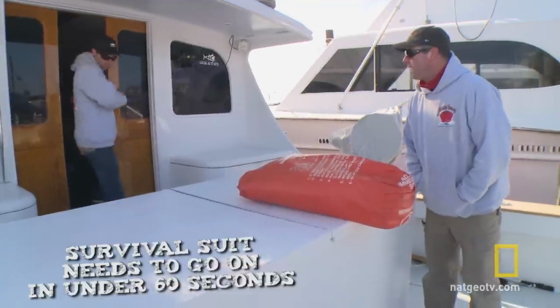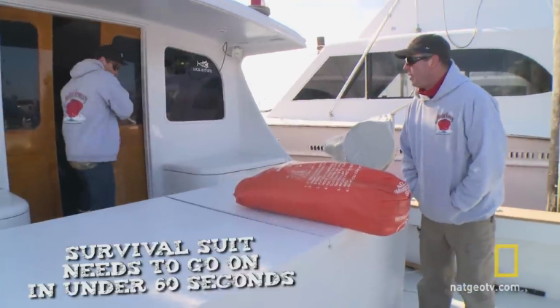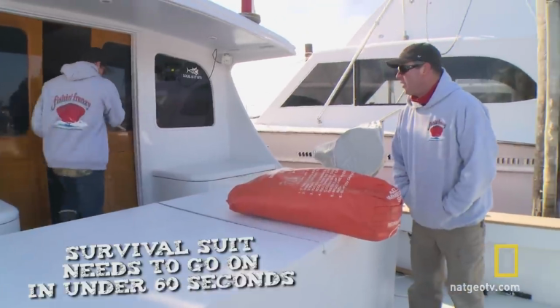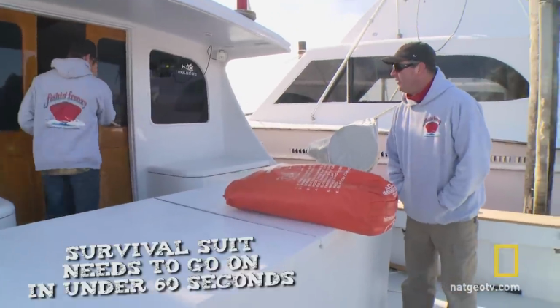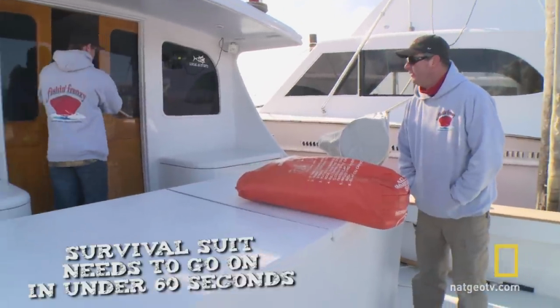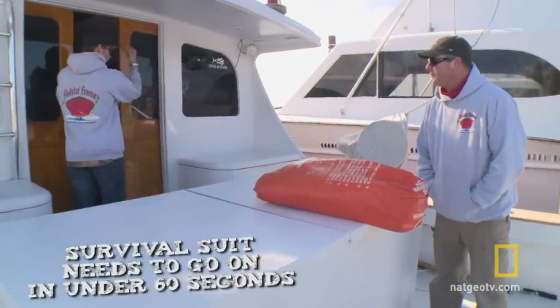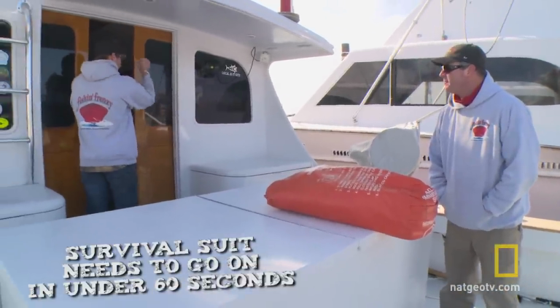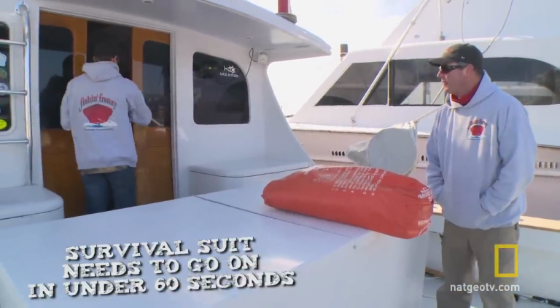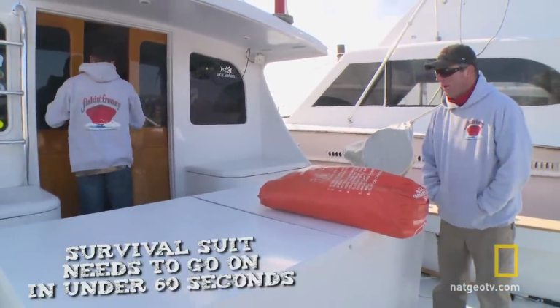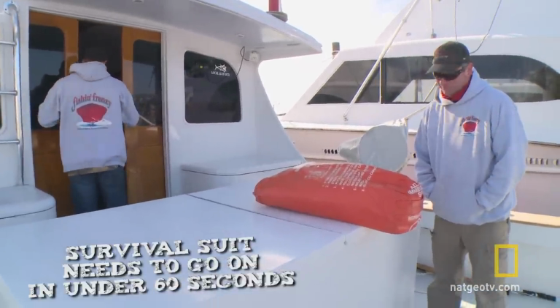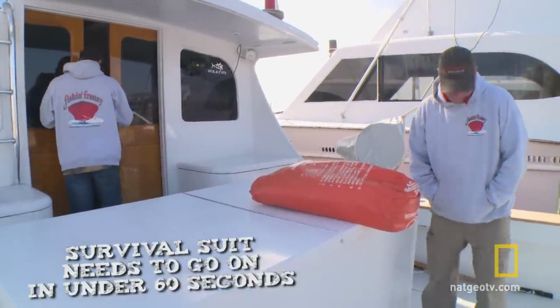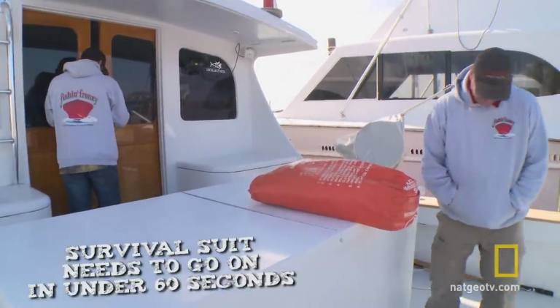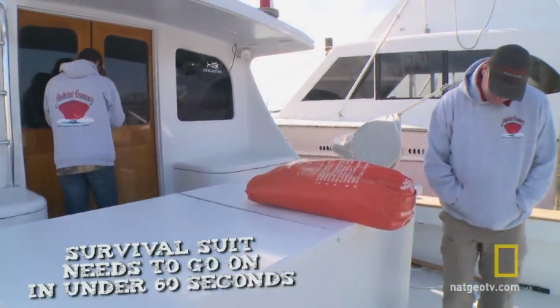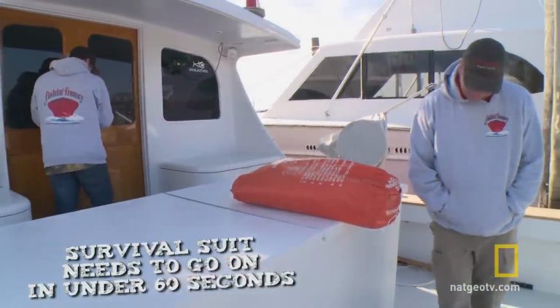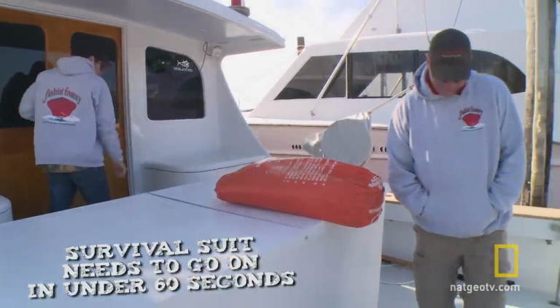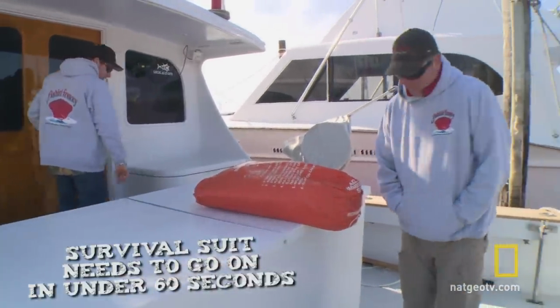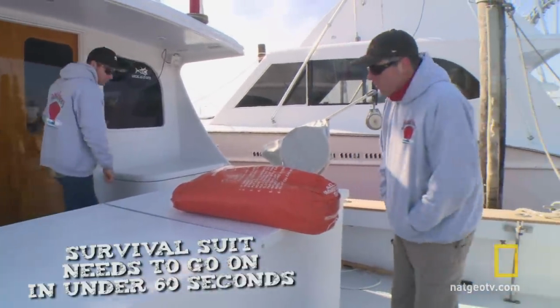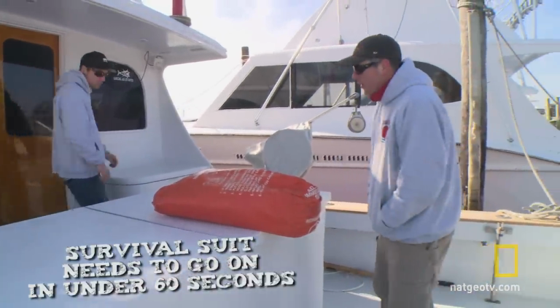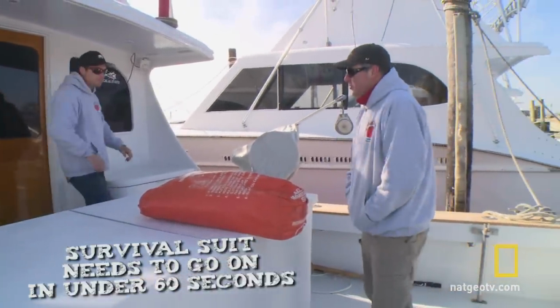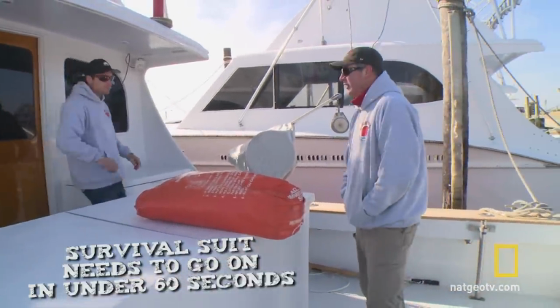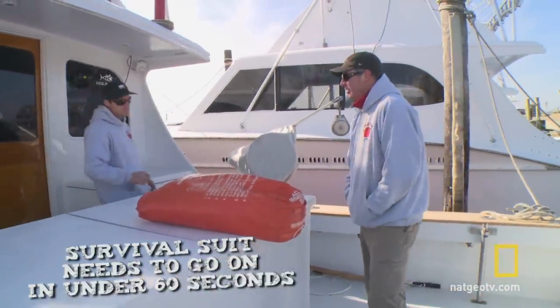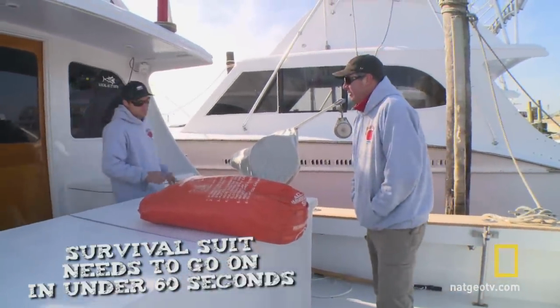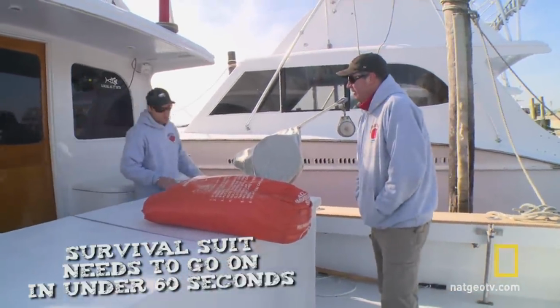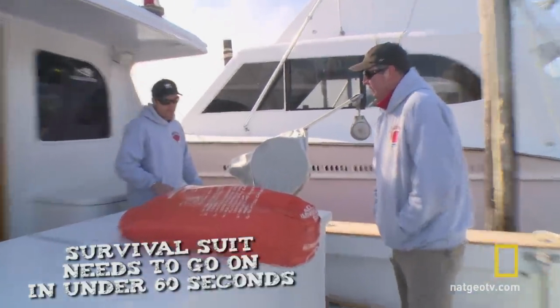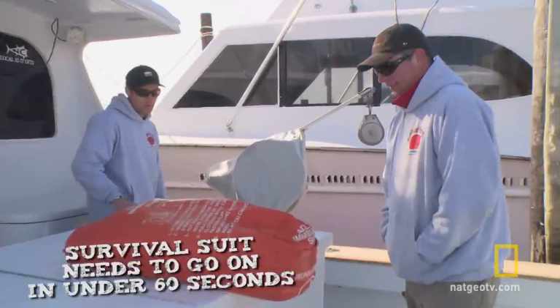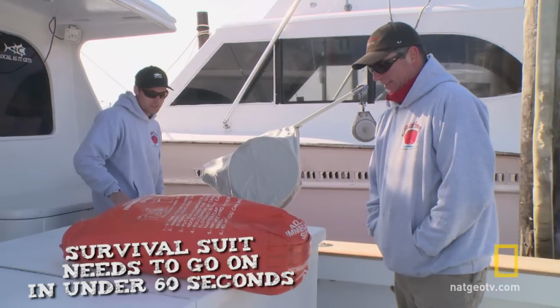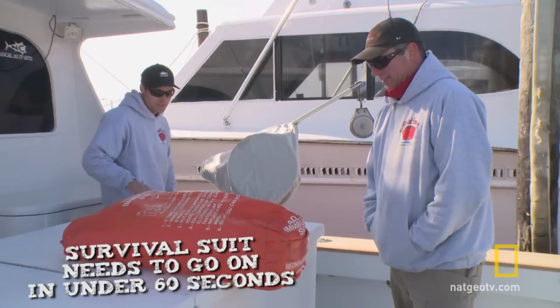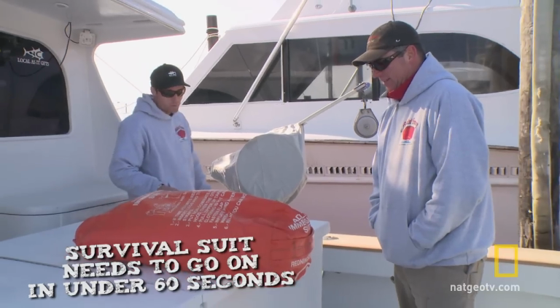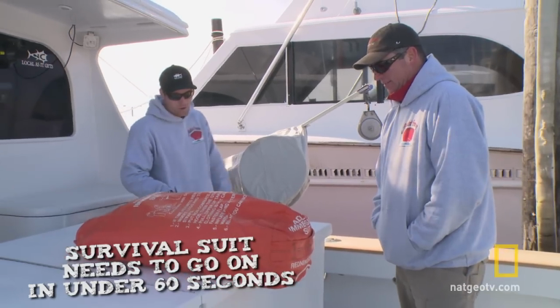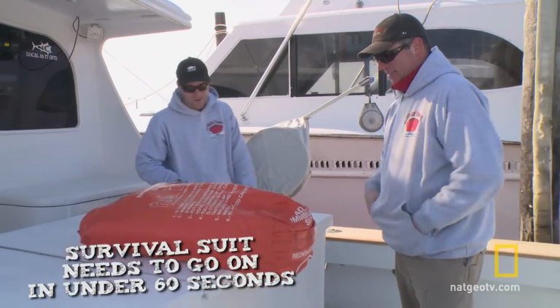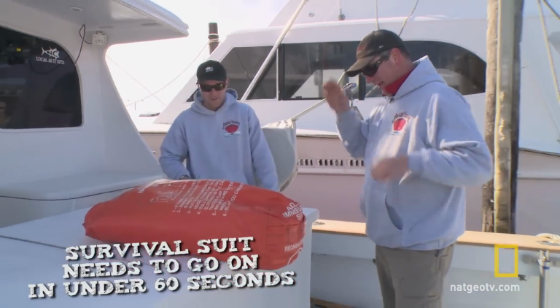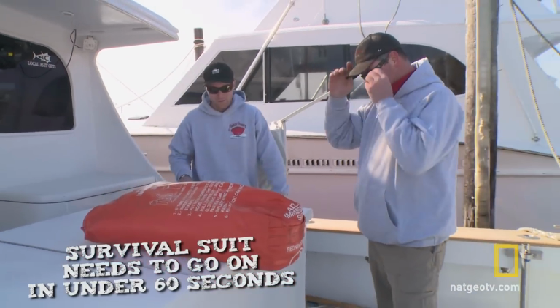You got your watch on? We're going to do a little drill here — the old 60-second drill.